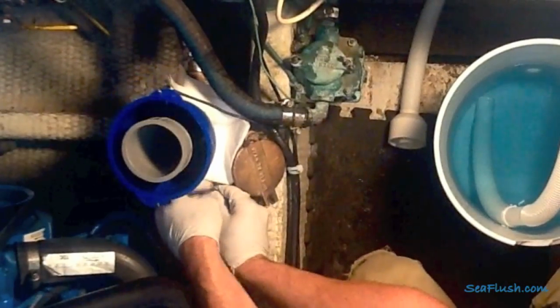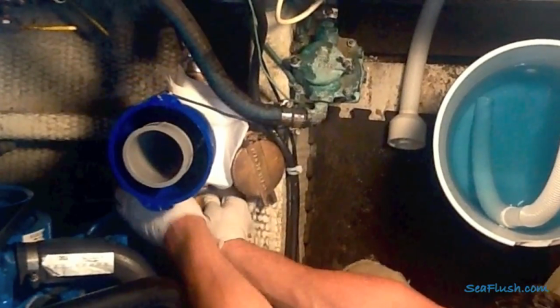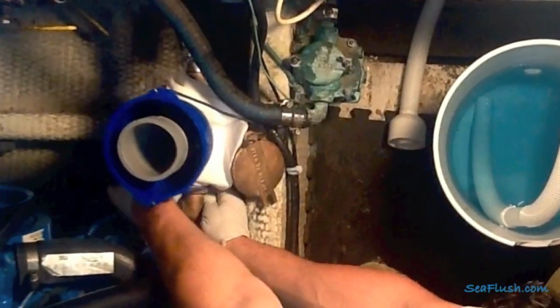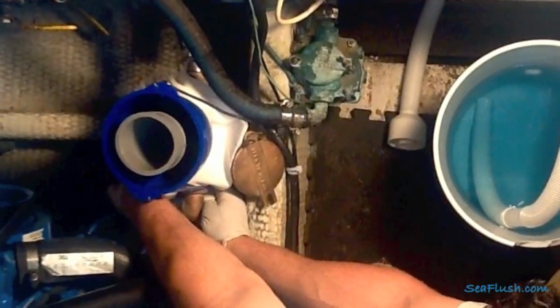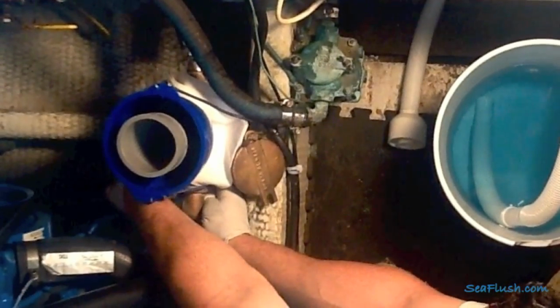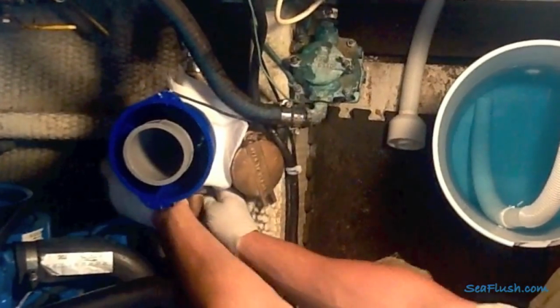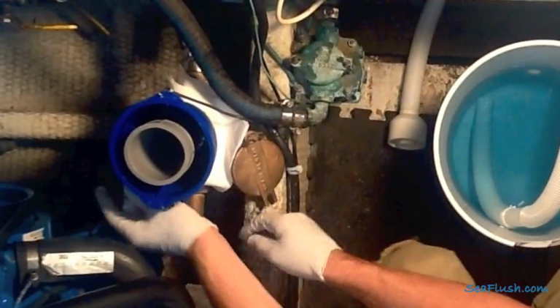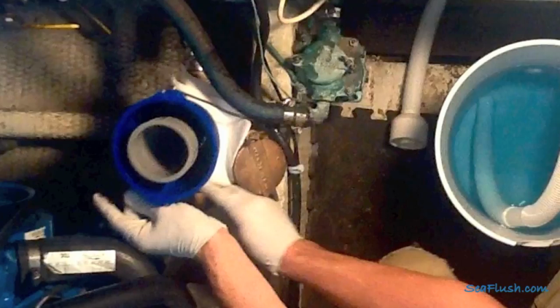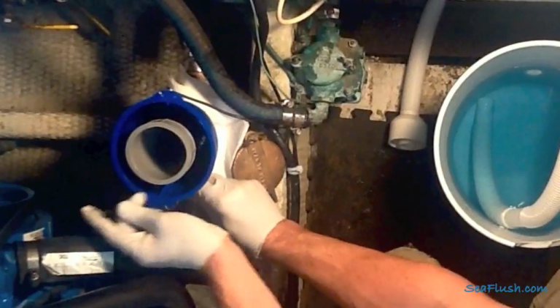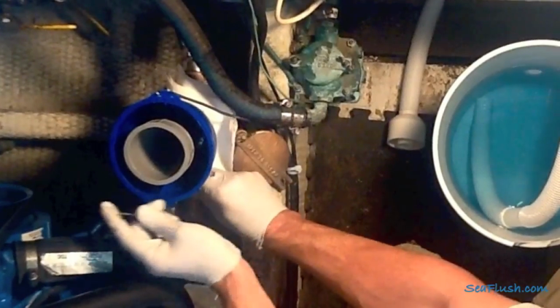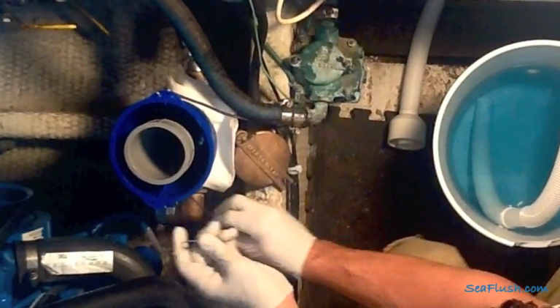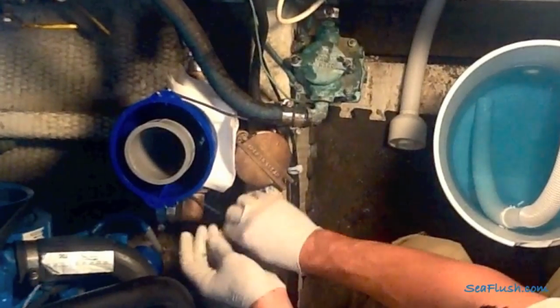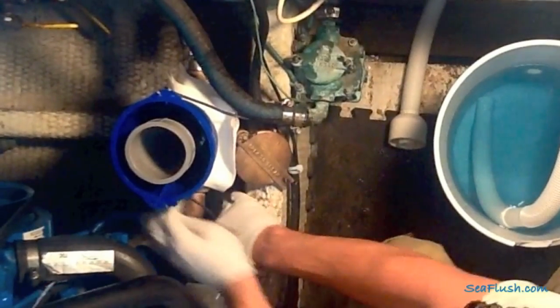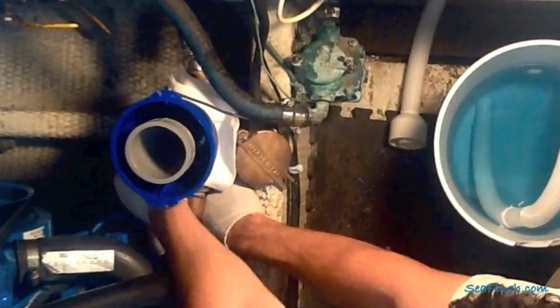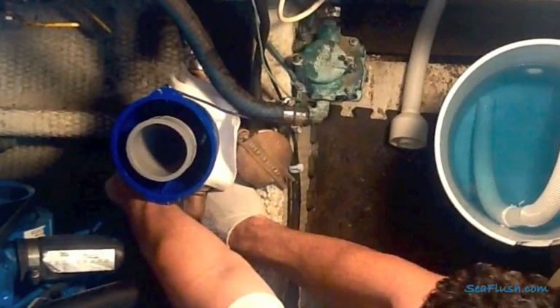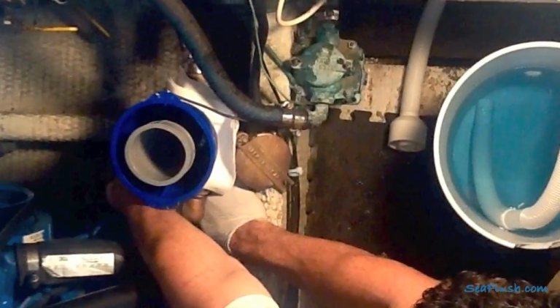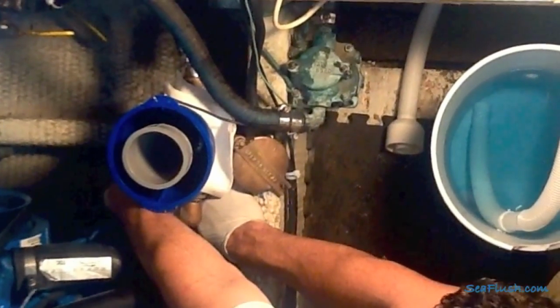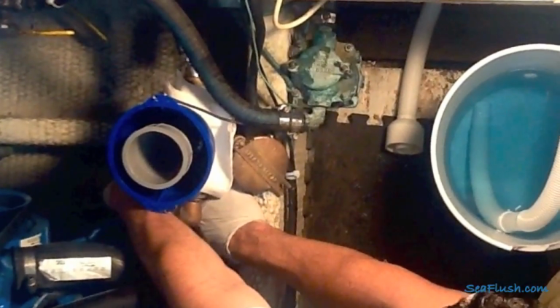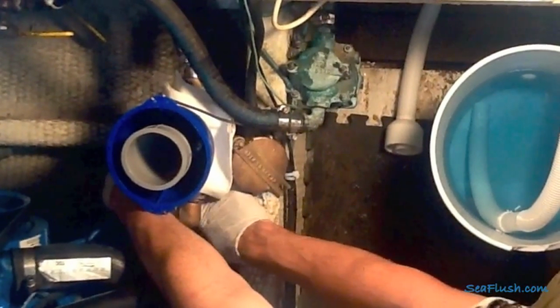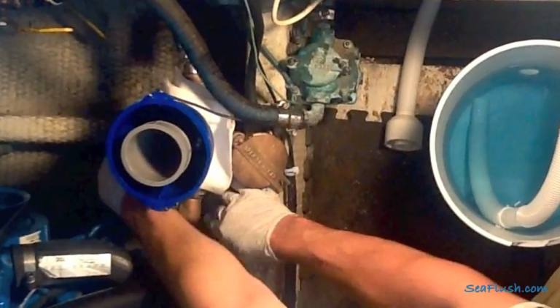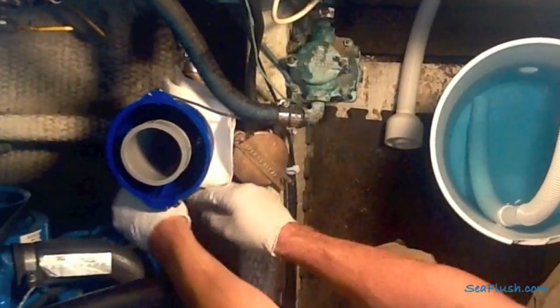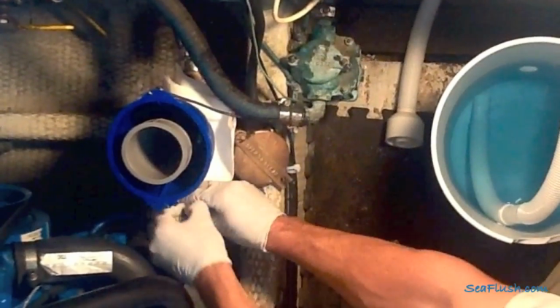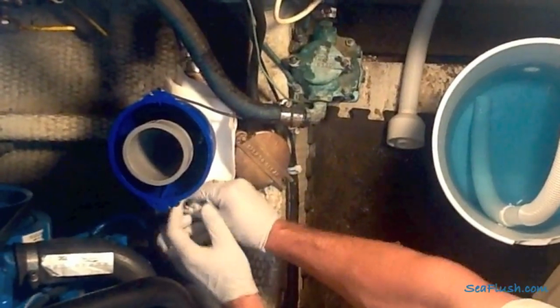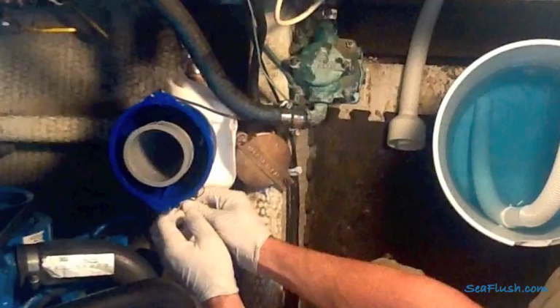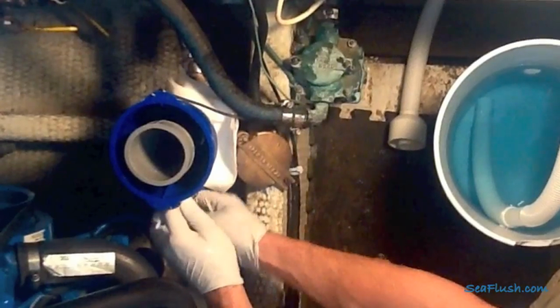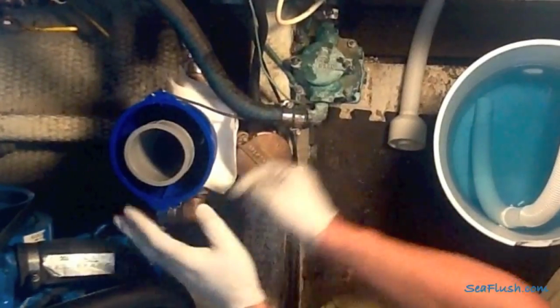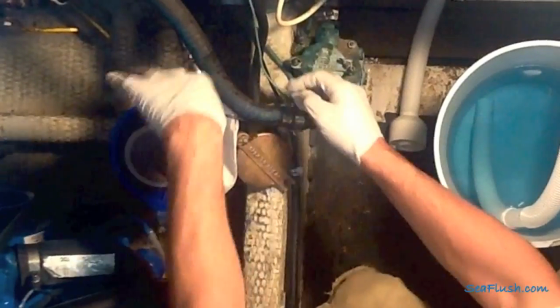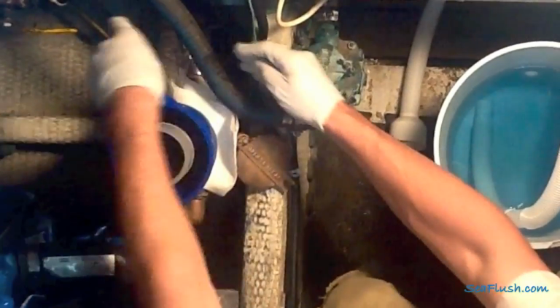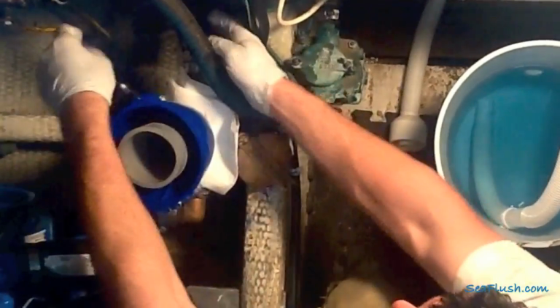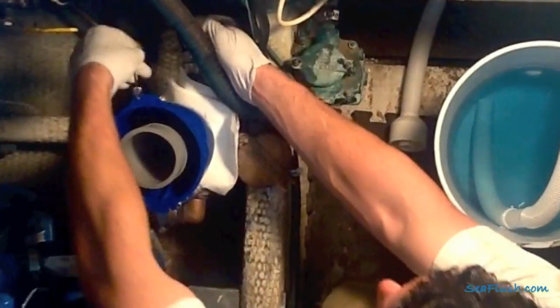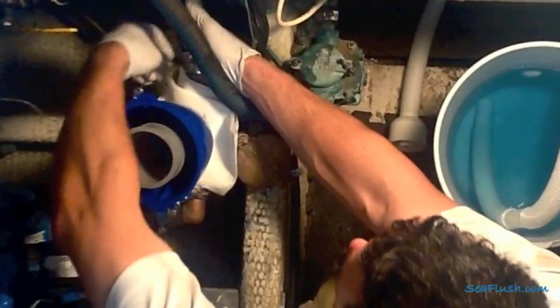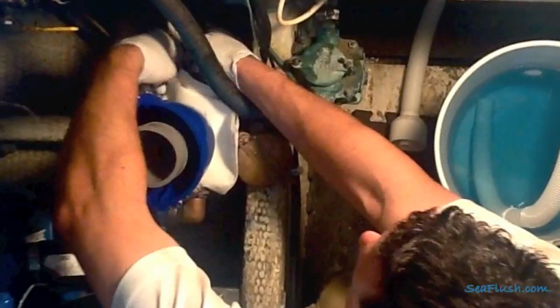Next, use the attached bungee cords to wrap around the inlet and outlet fittings on the C-Strainer. Bring the bungee cord around the barbed fitting and then back up to the tab on the C-Flush reservoir to hold C-Flush in place.